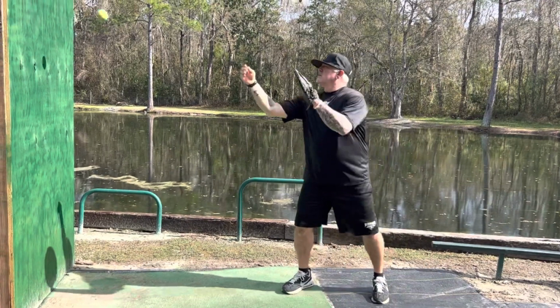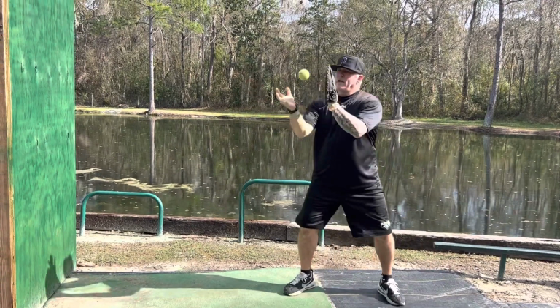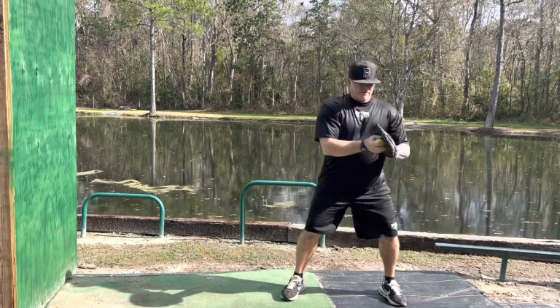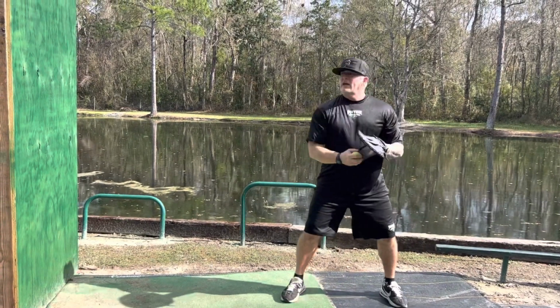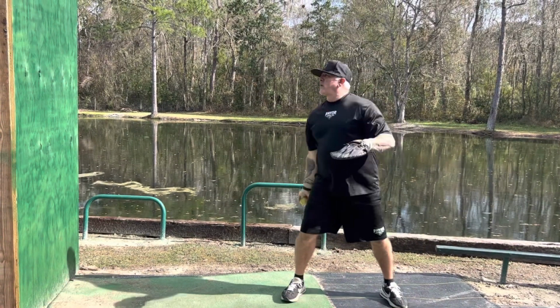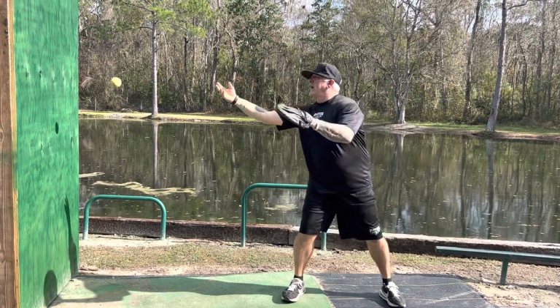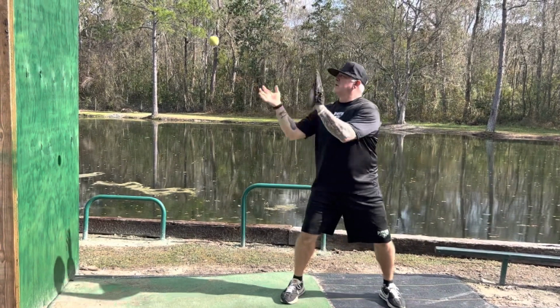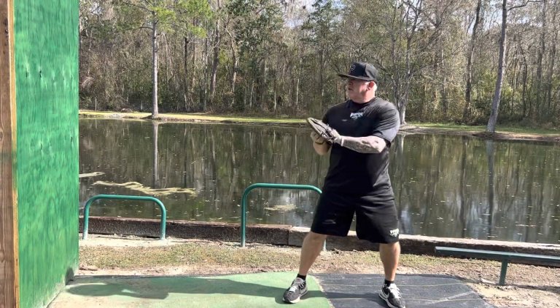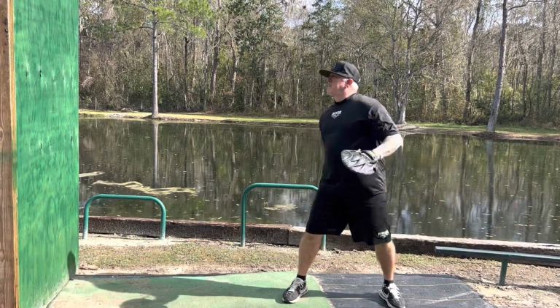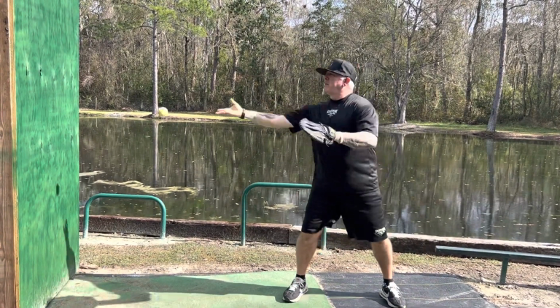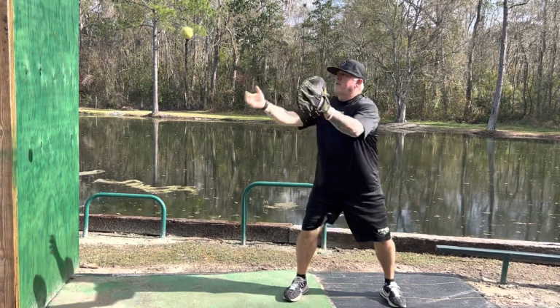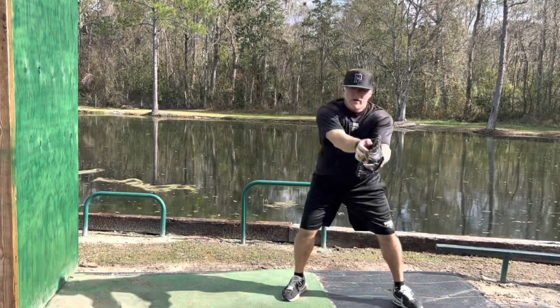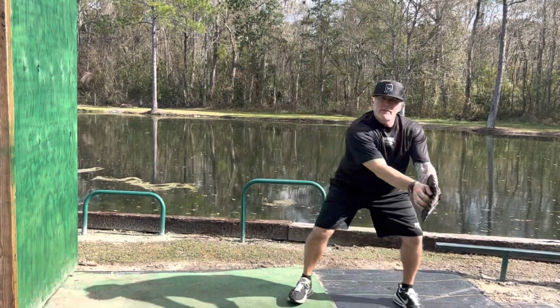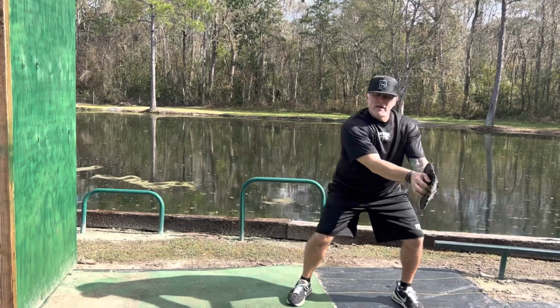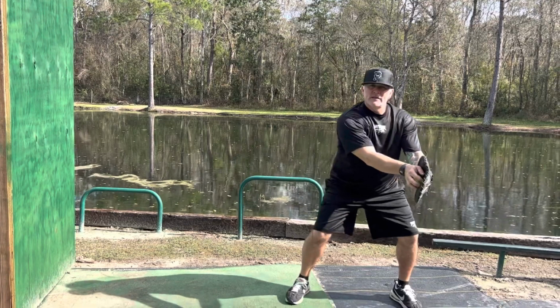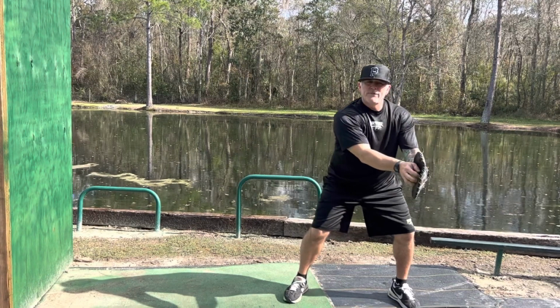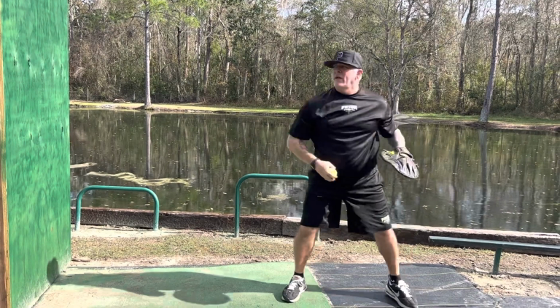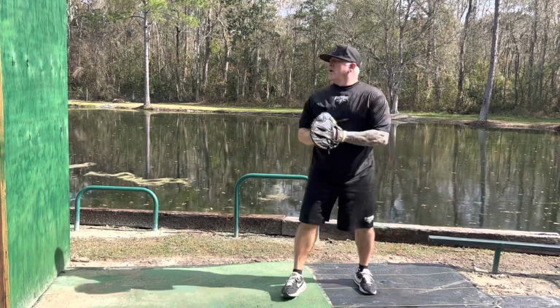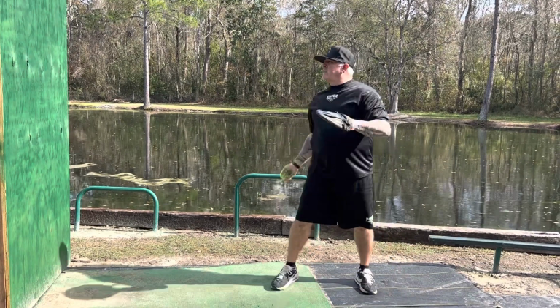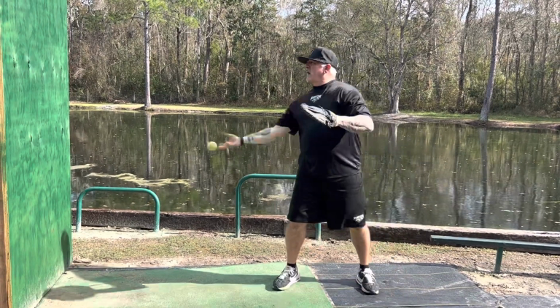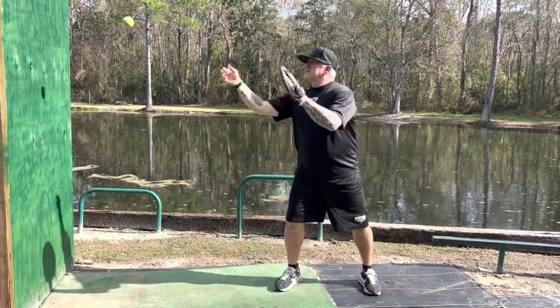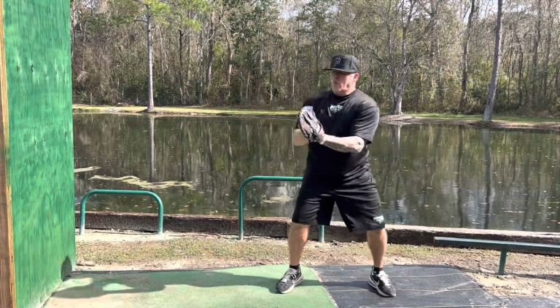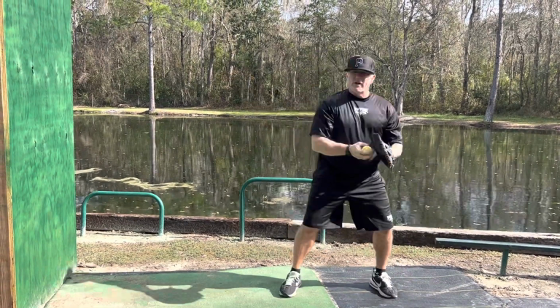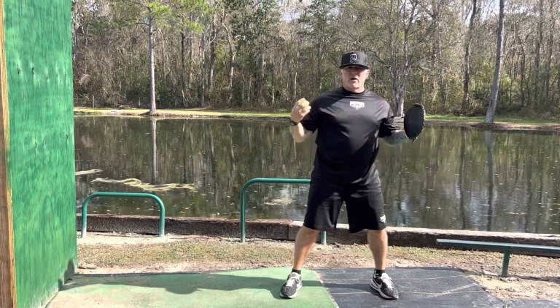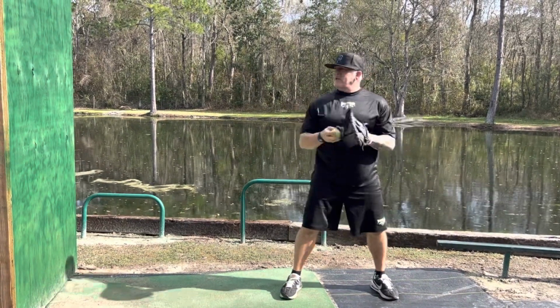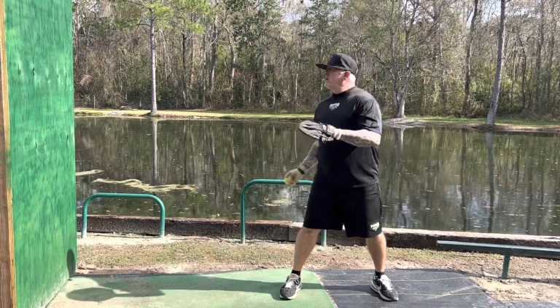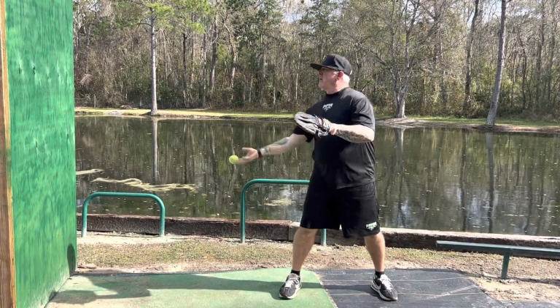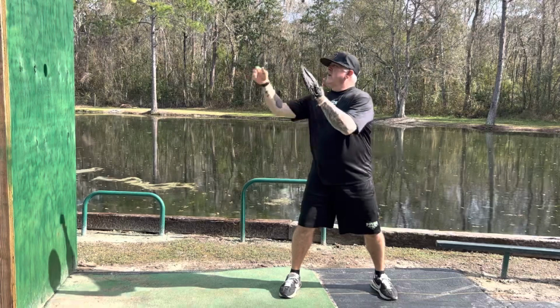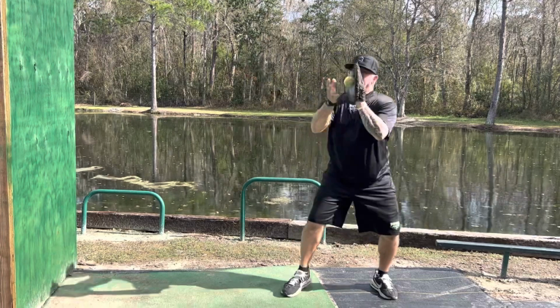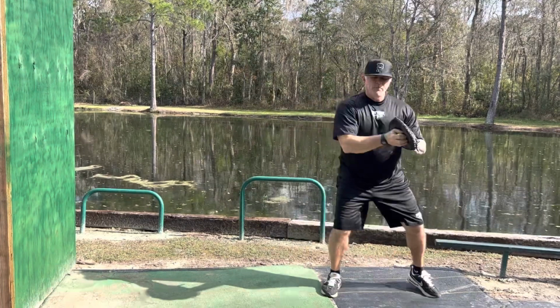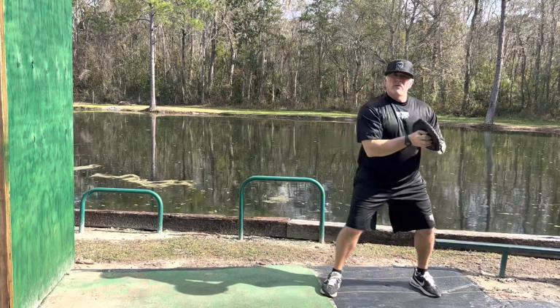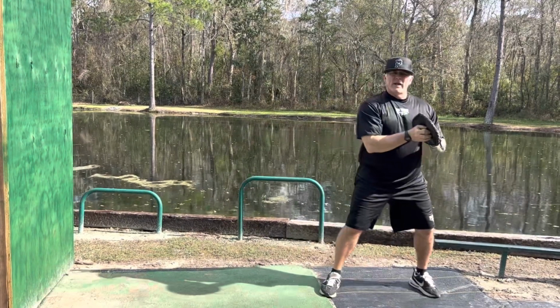So I'm here and I'm getting a nice forehand catch. It might be a little bit further out — I might be out here if it gets away from me — but the idea is that we're working on having our body turn and catching the ball right here.